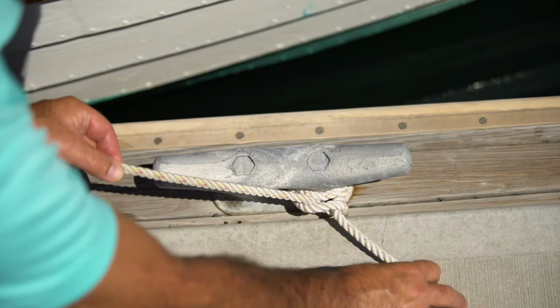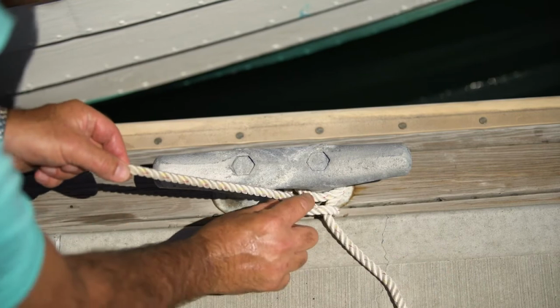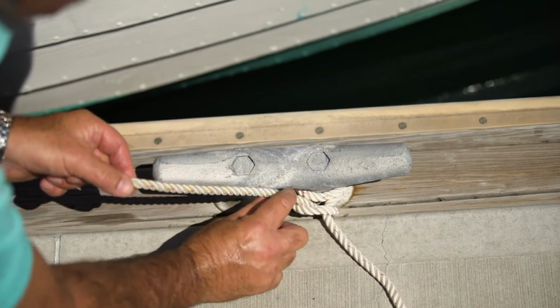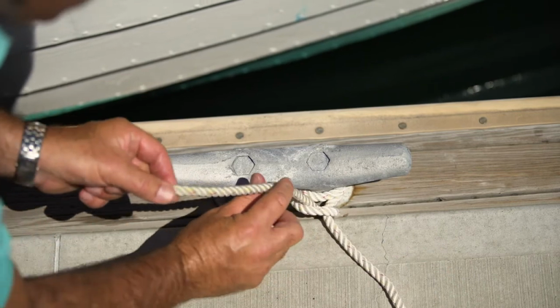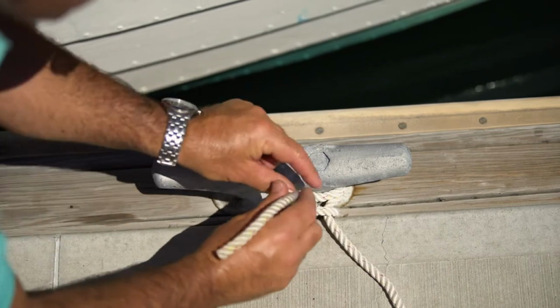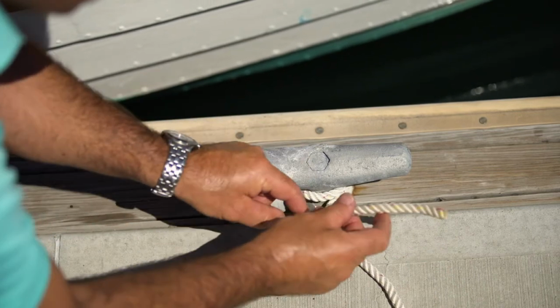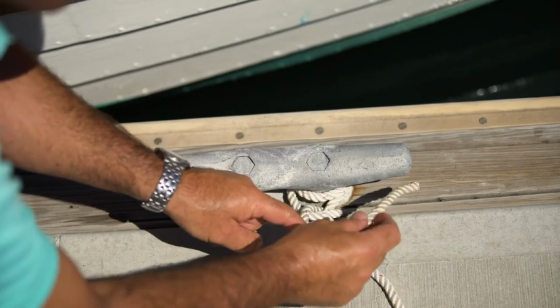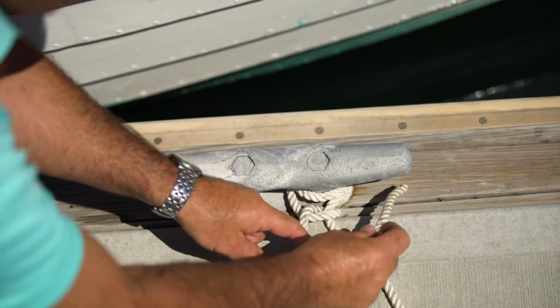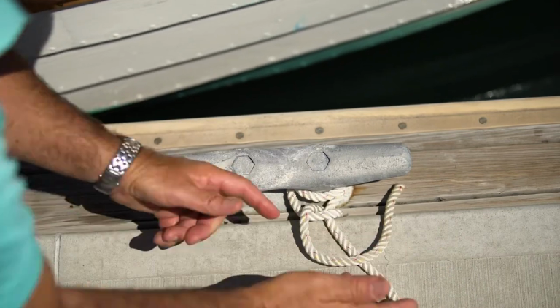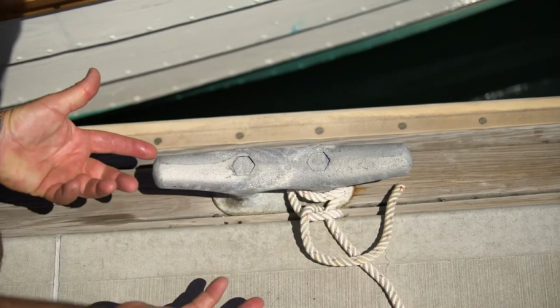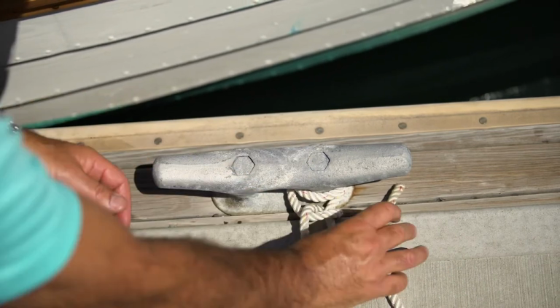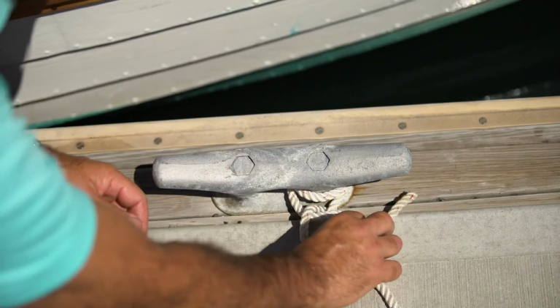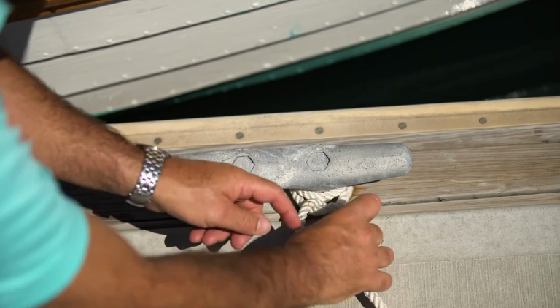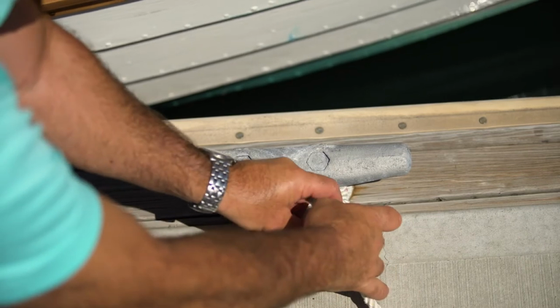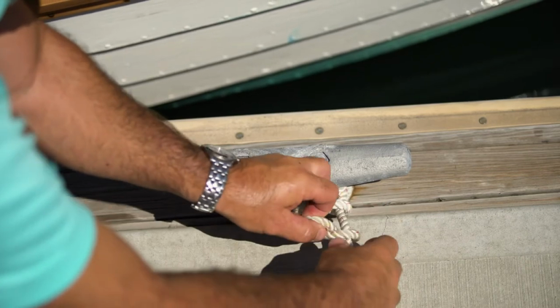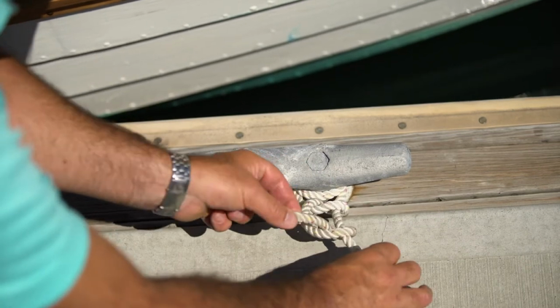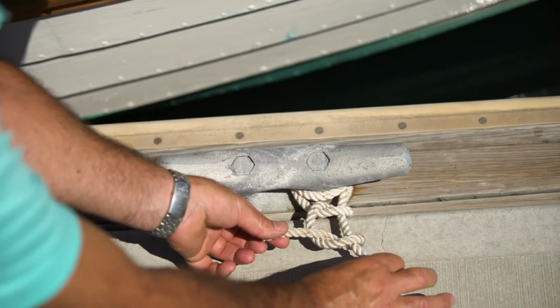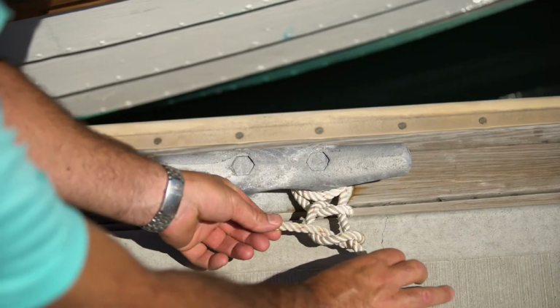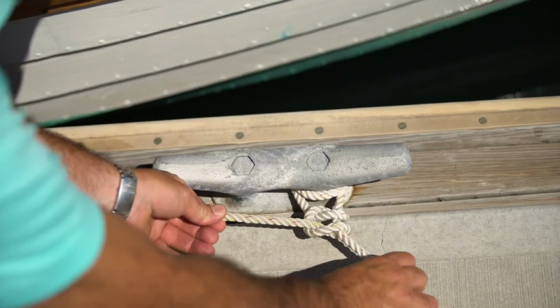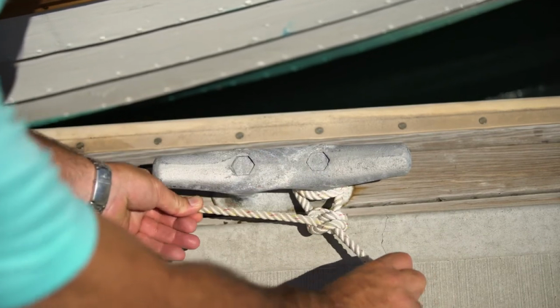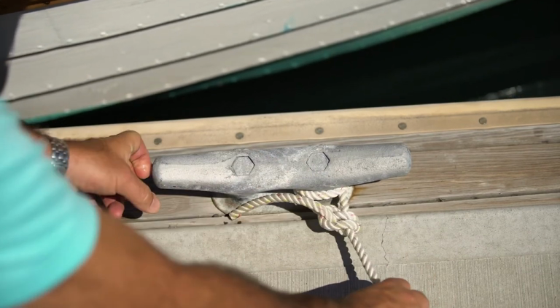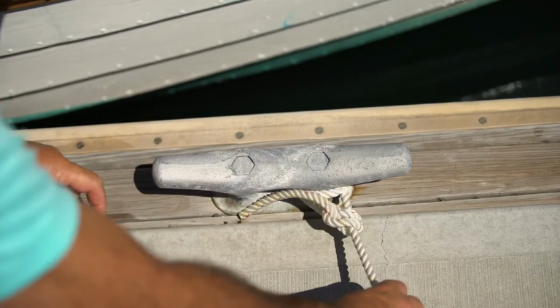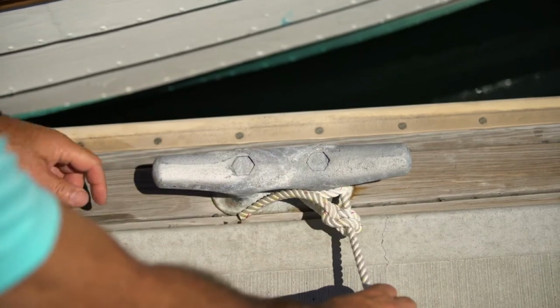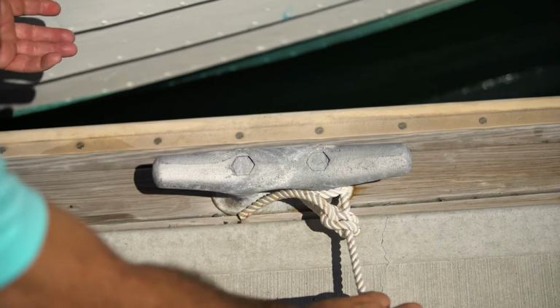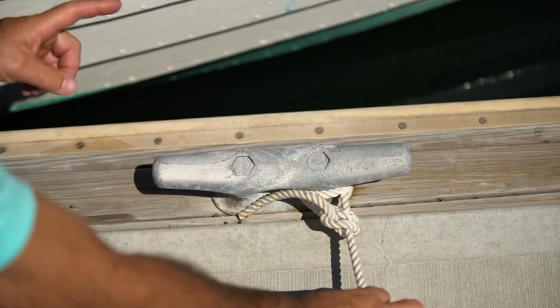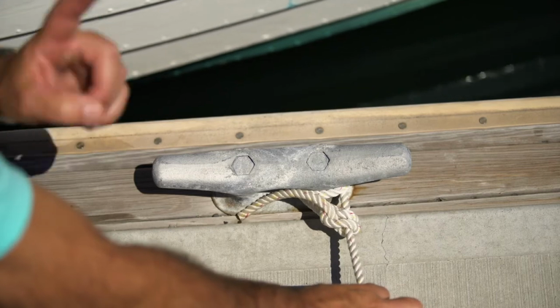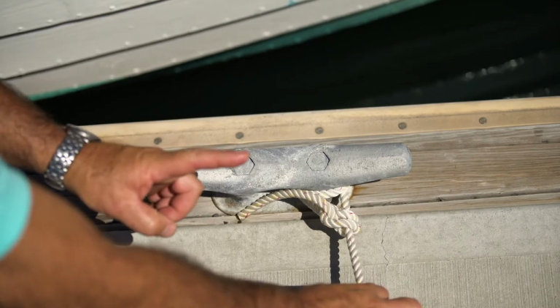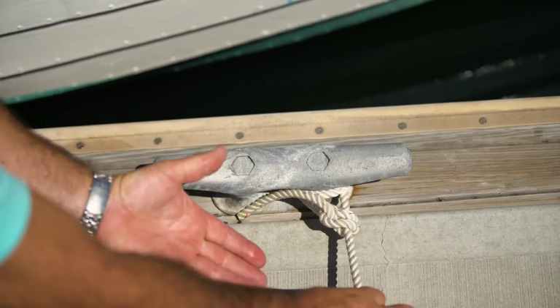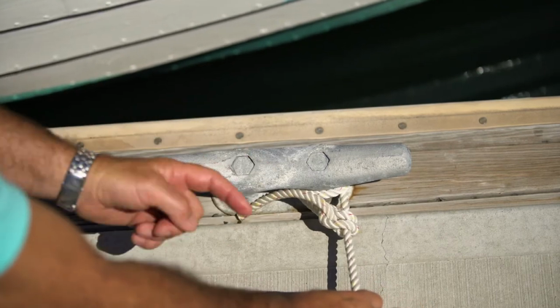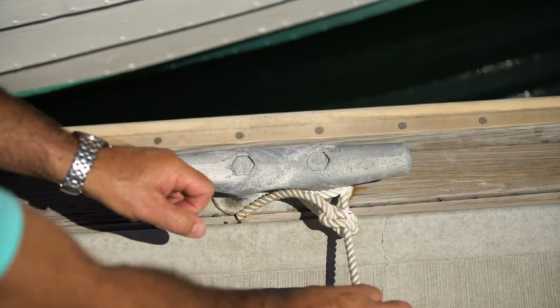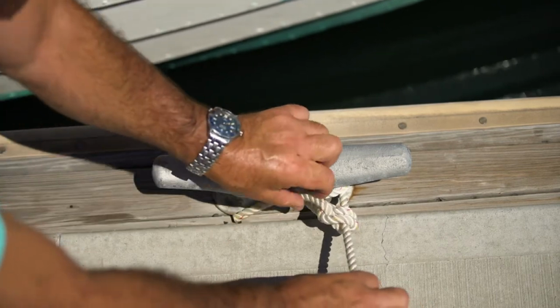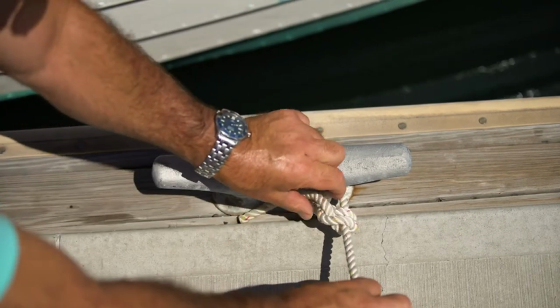Keeping the rope going in the same direction, we come back over again and come around — there's two. And that rope is held. It can be done under load, and I'll demonstrate that in a moment.